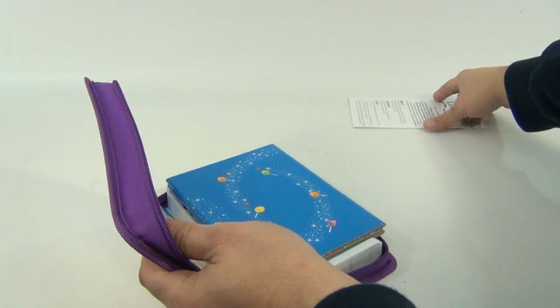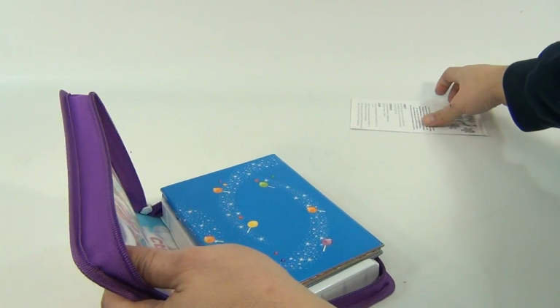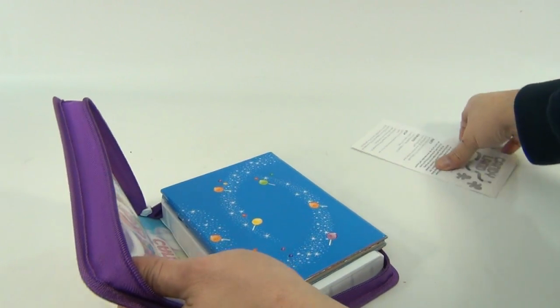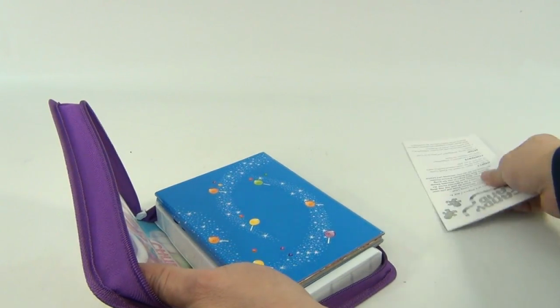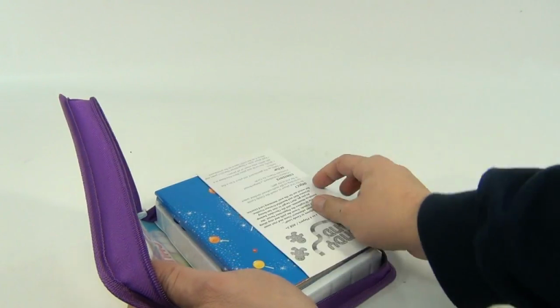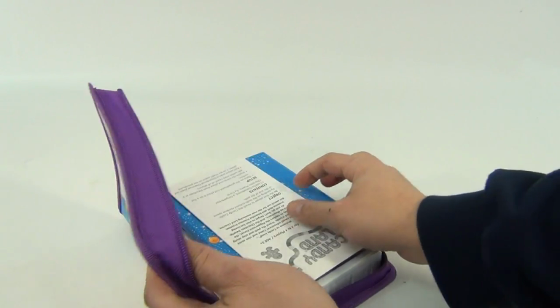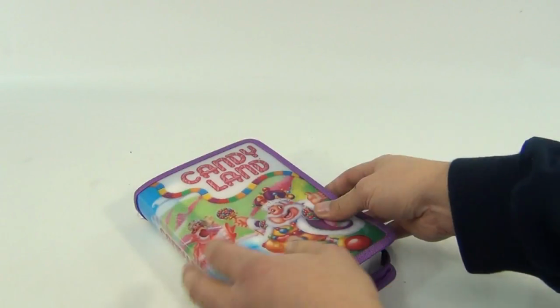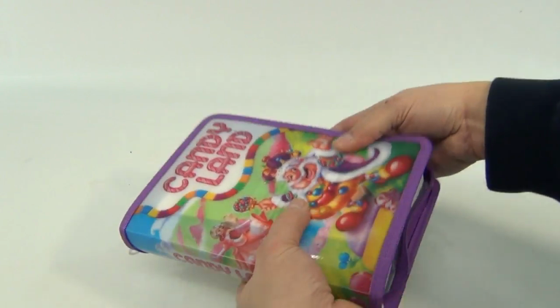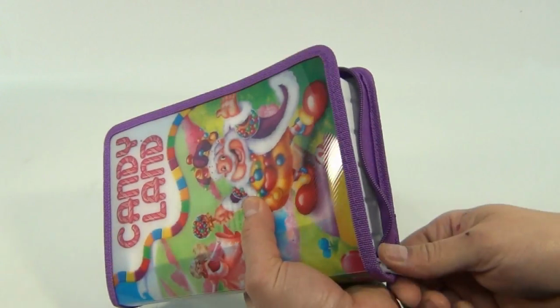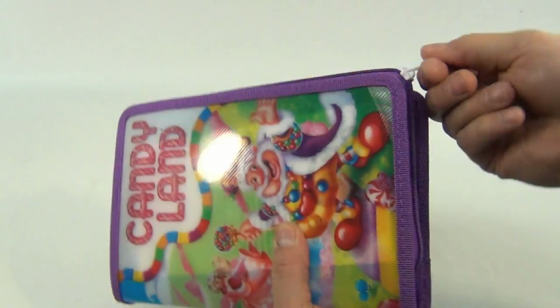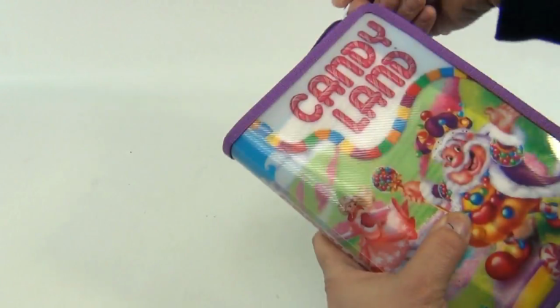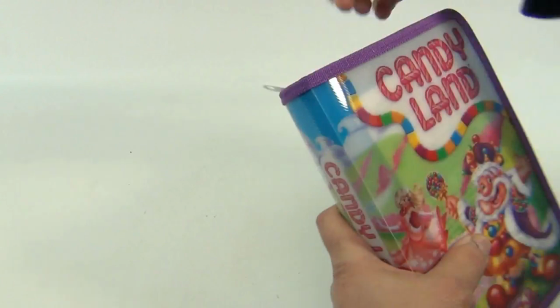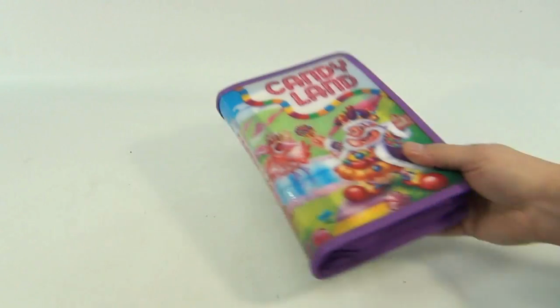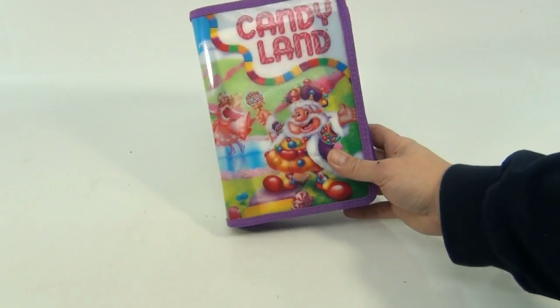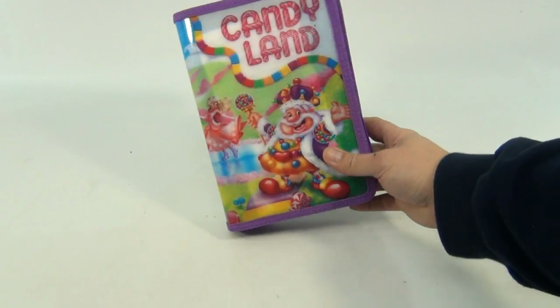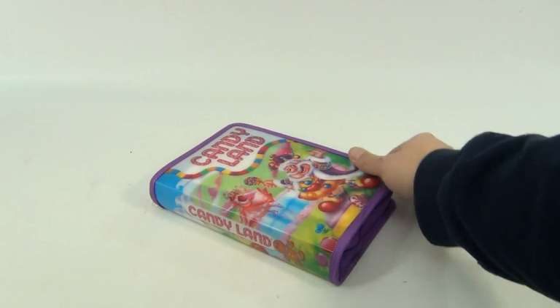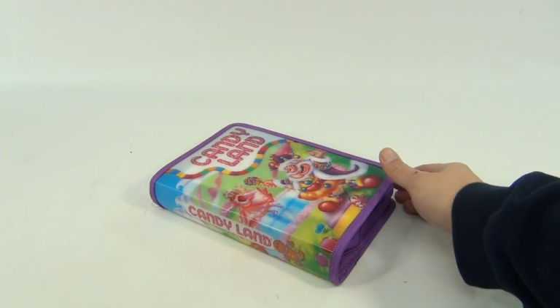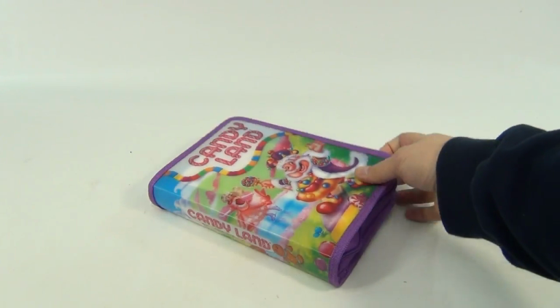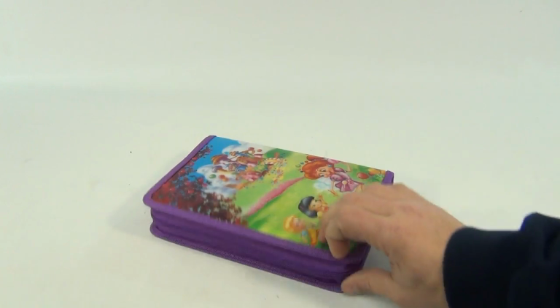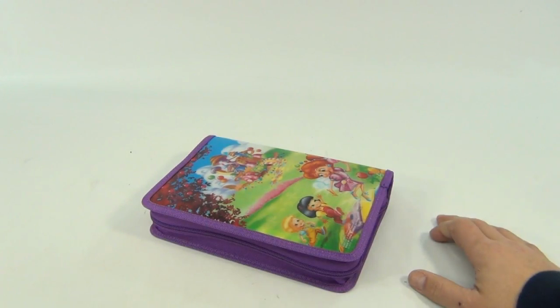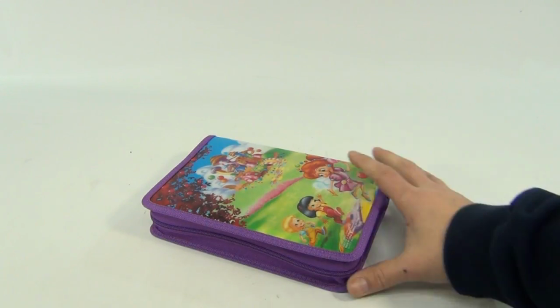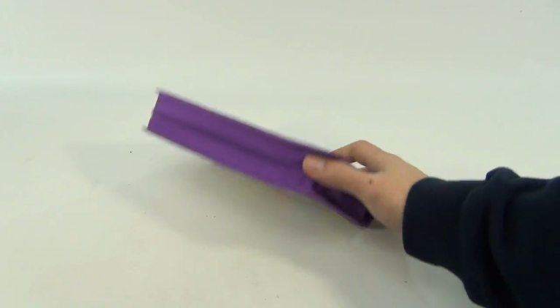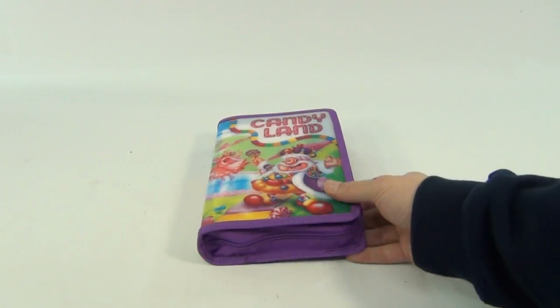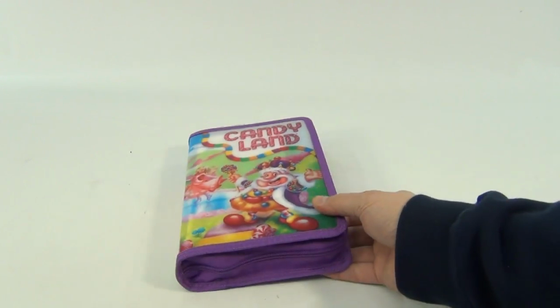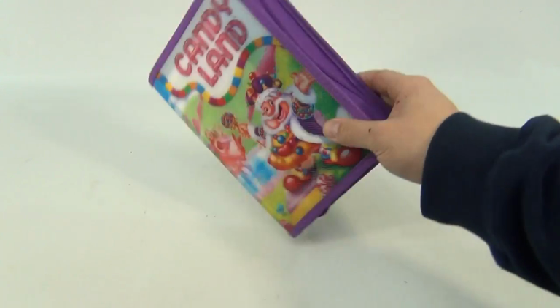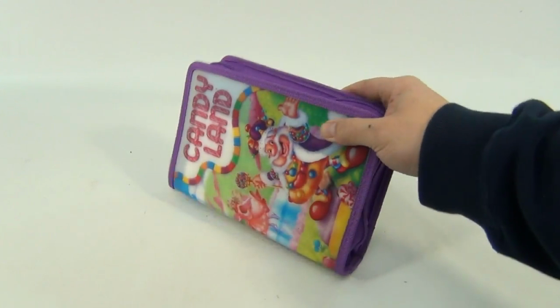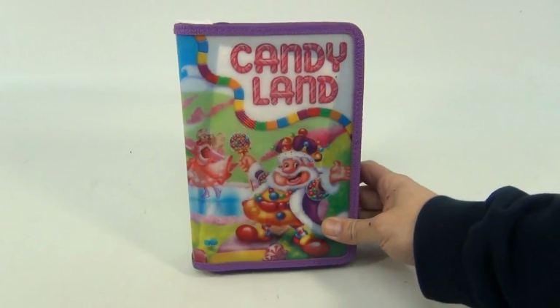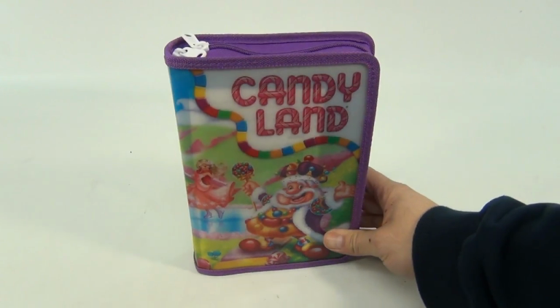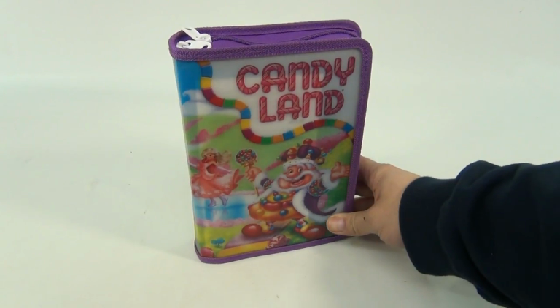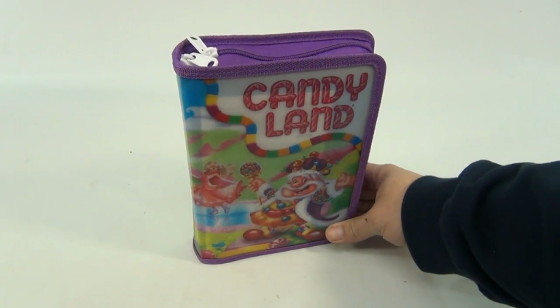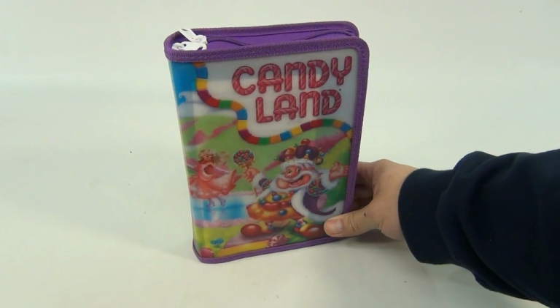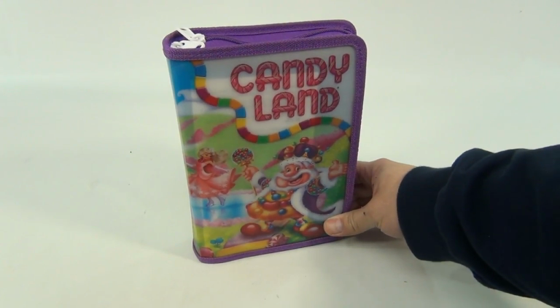With the instructions. There you go, zip it back up. There it is — colorful graphics on it, nice solid case. It's the Candyland Travel Game.